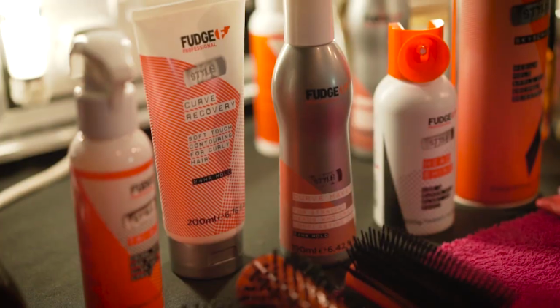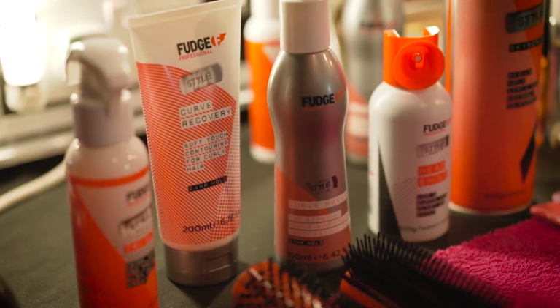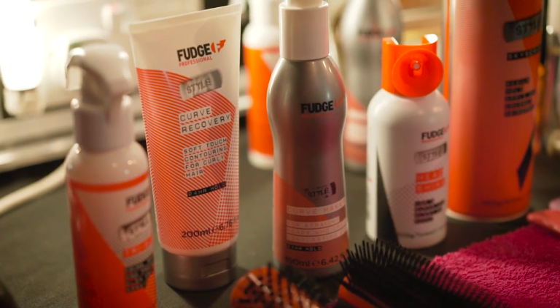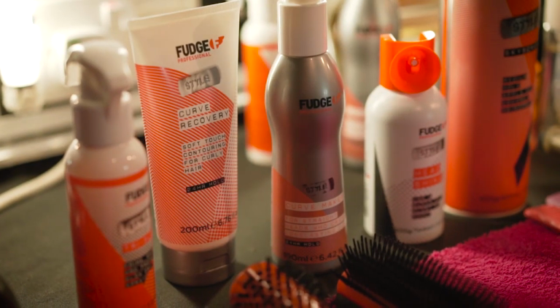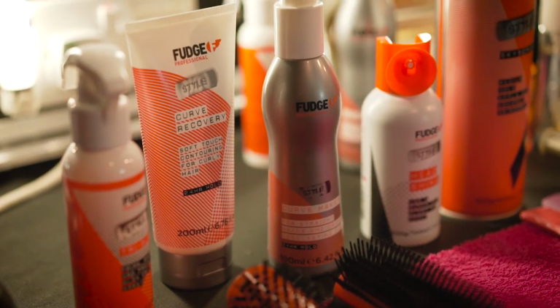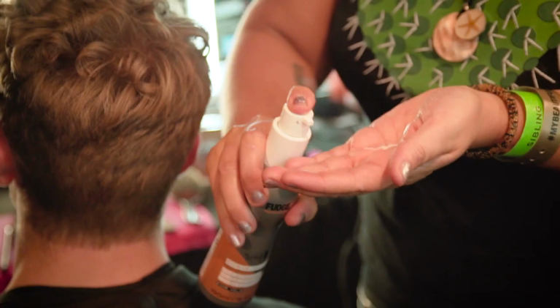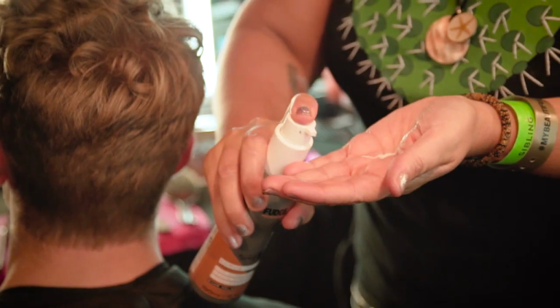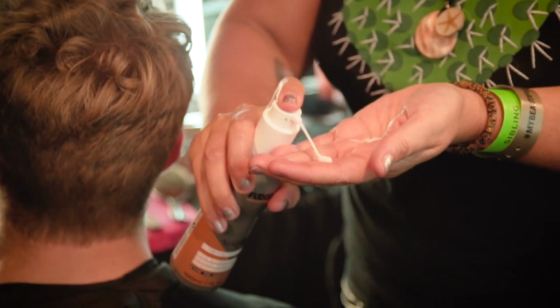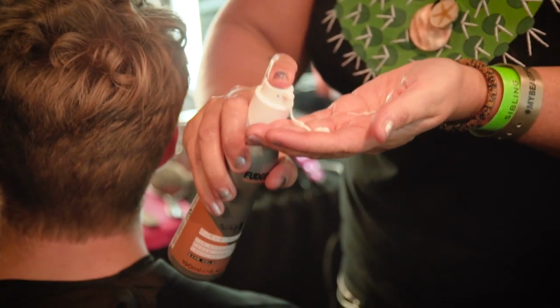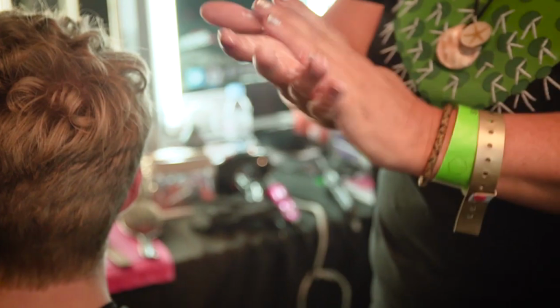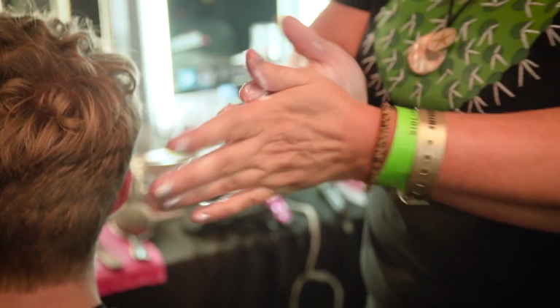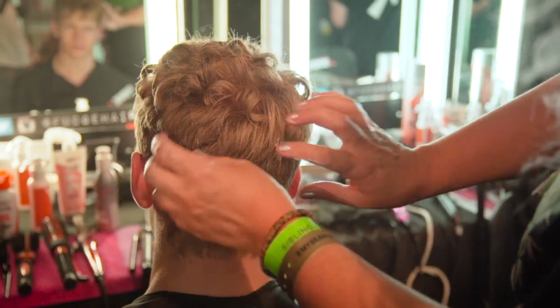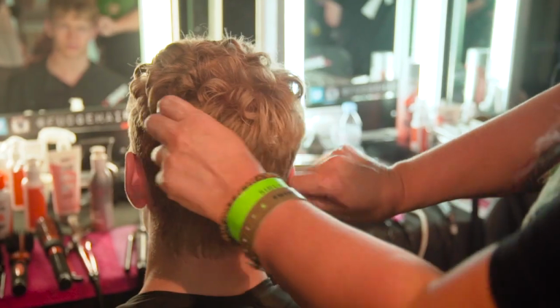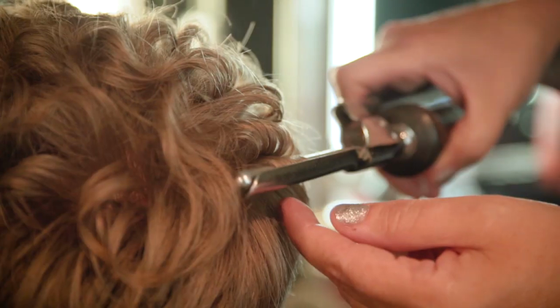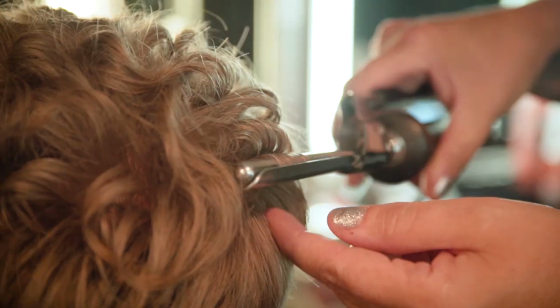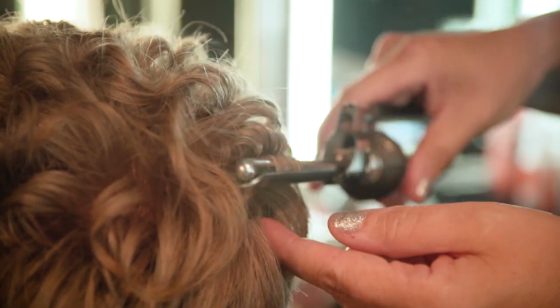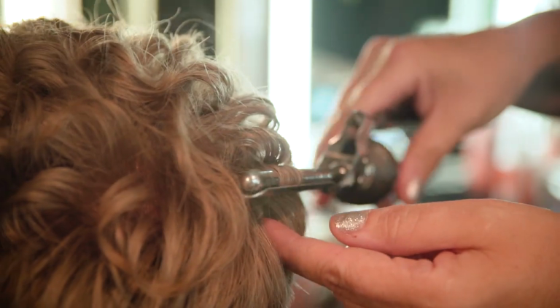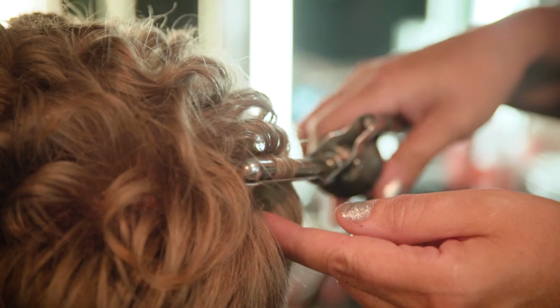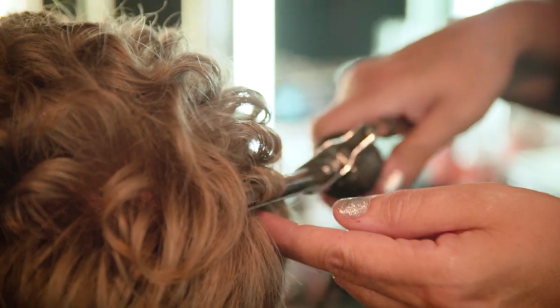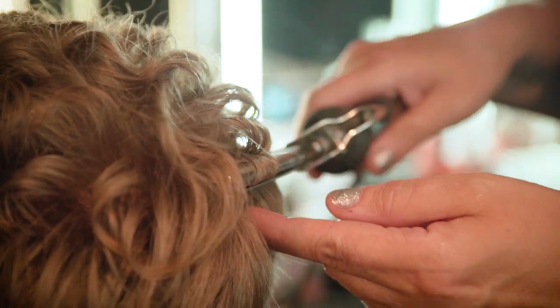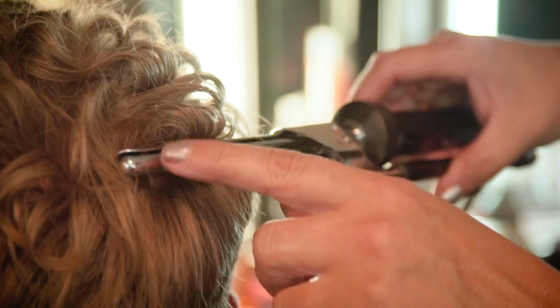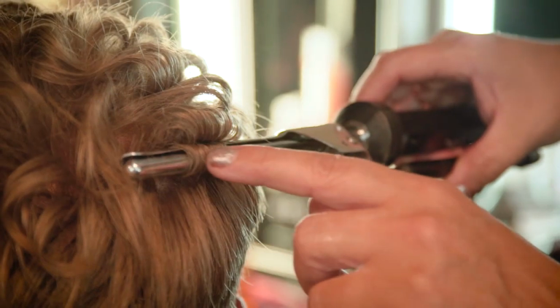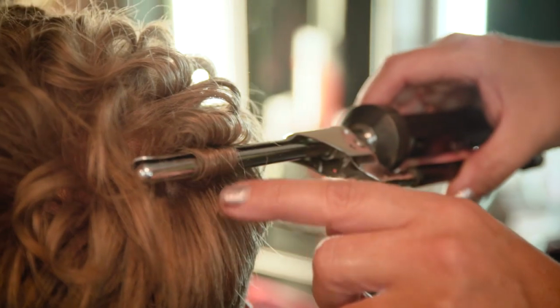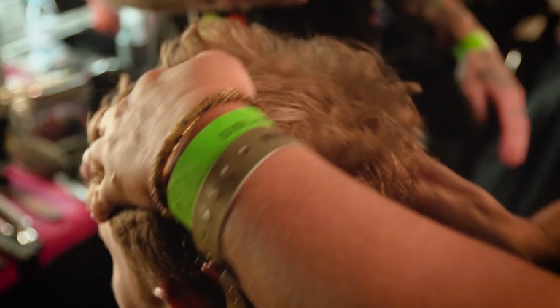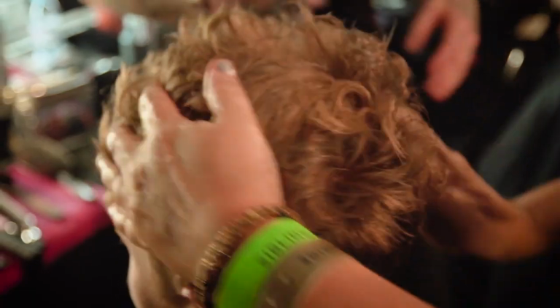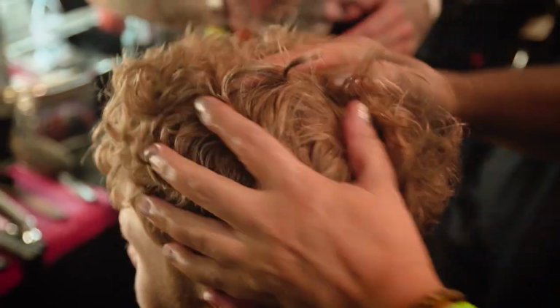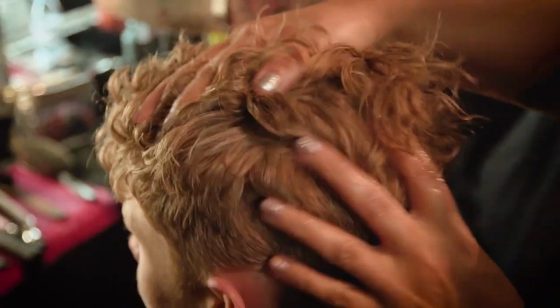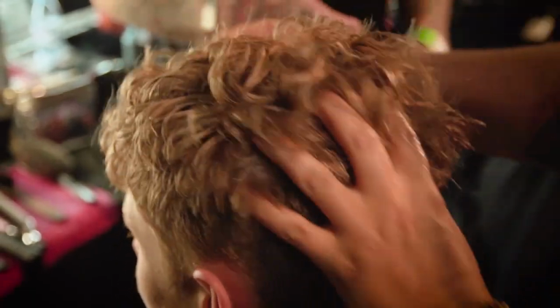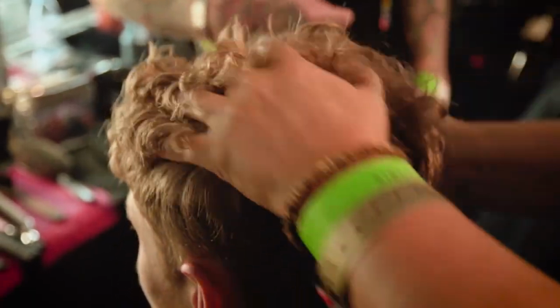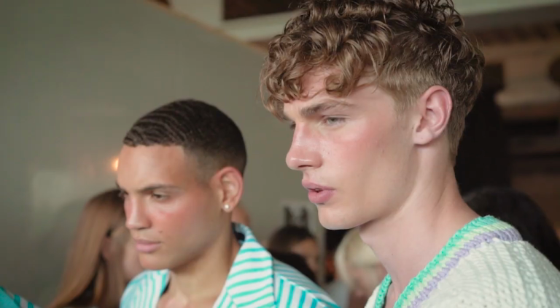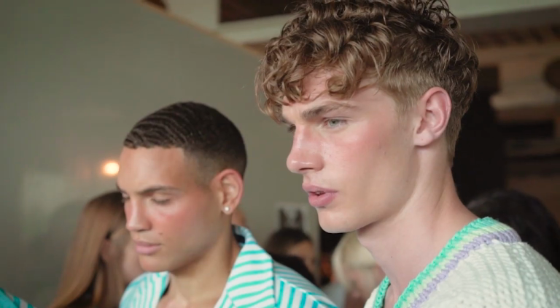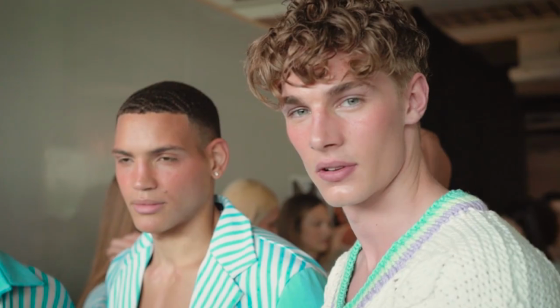Curve Maker is for straight hair to make it curly. As soon as we put the tongs in it, it went from a fluffy, drier texture into a super shiny, glossy curl.